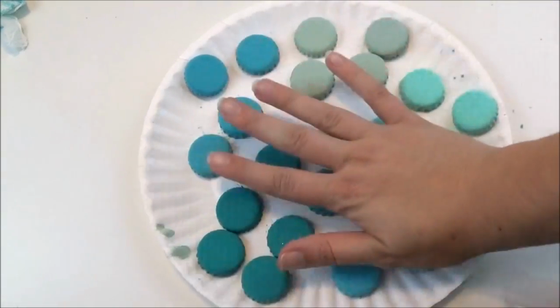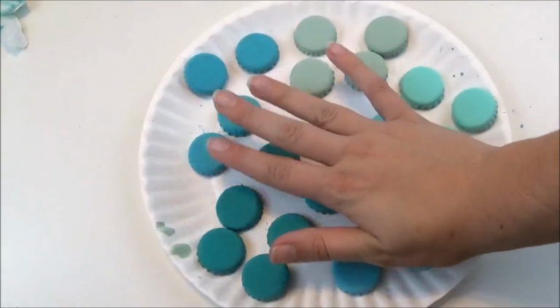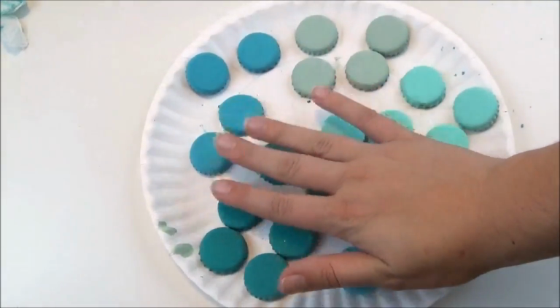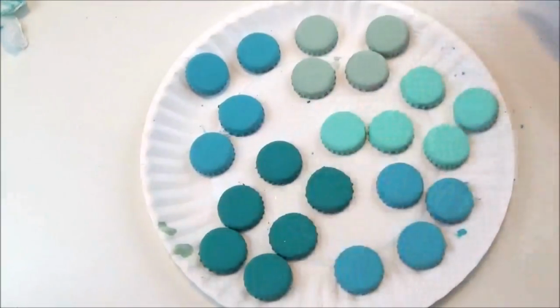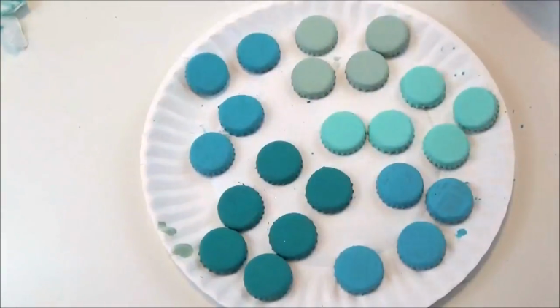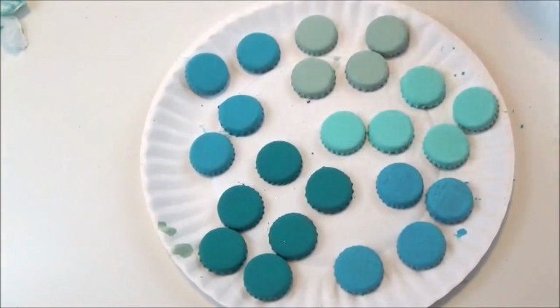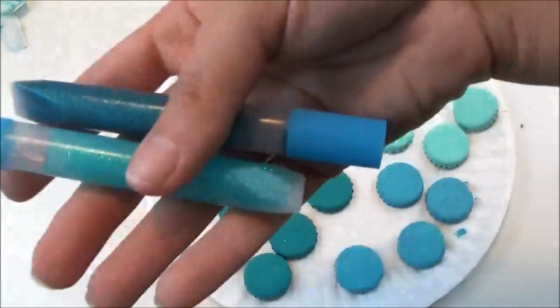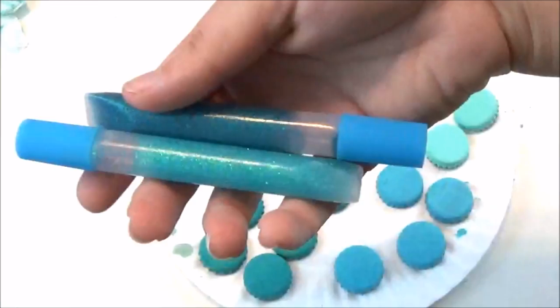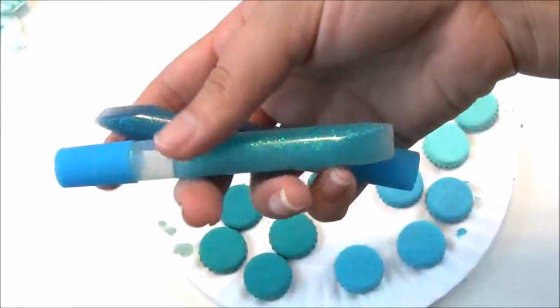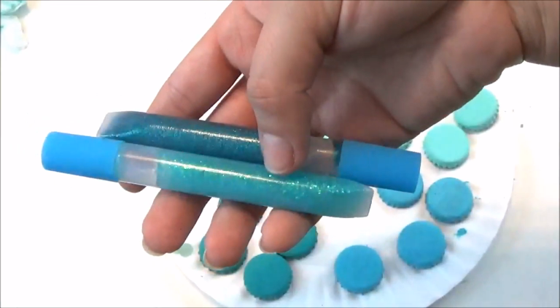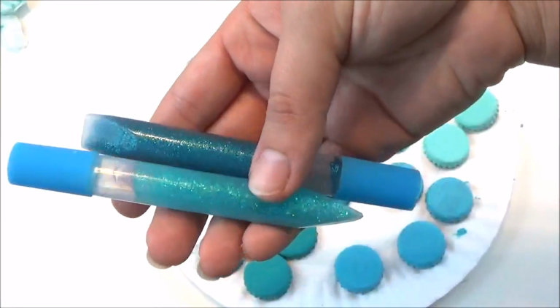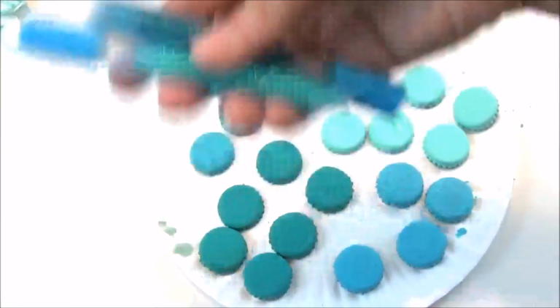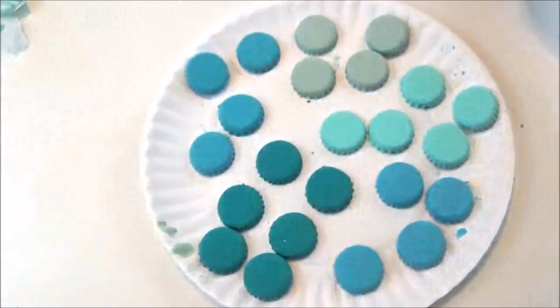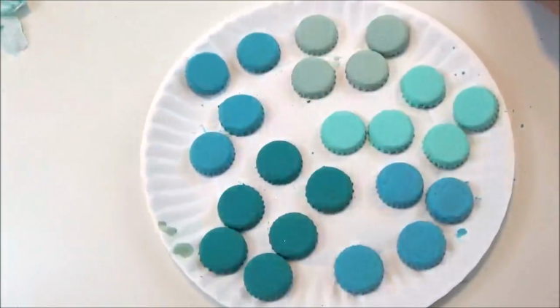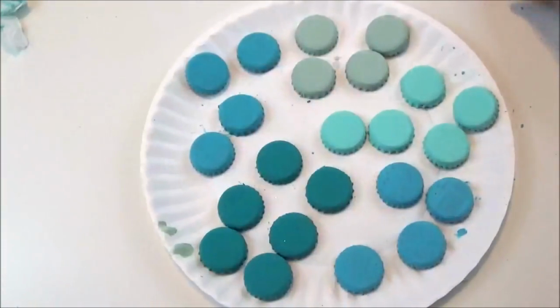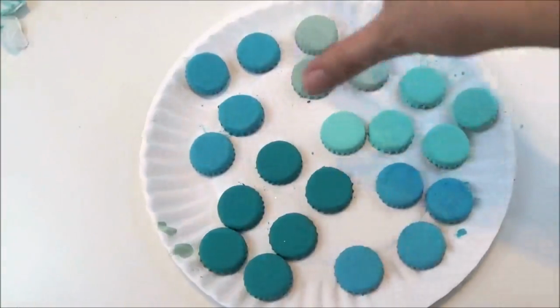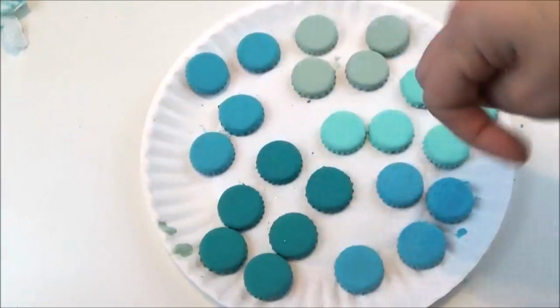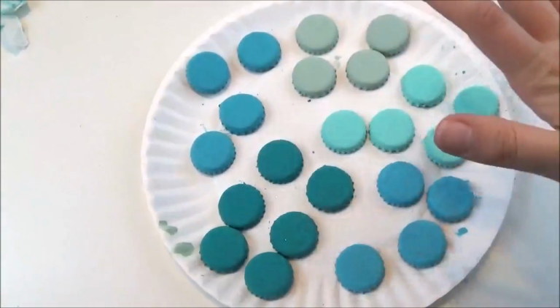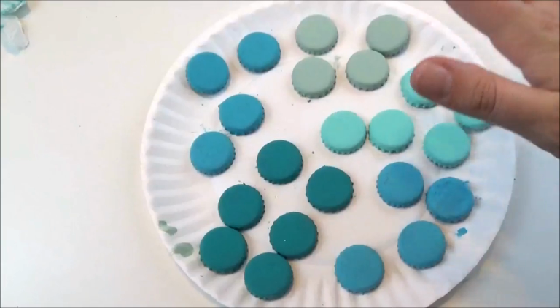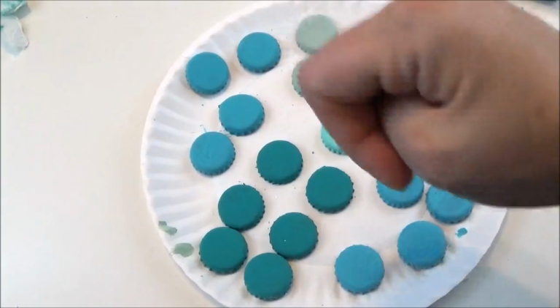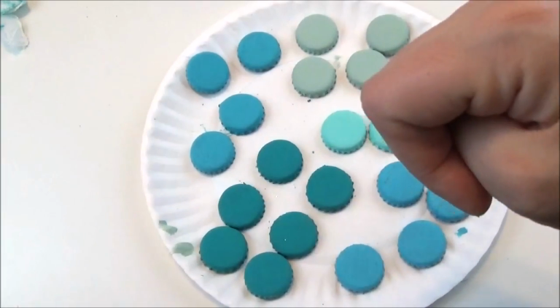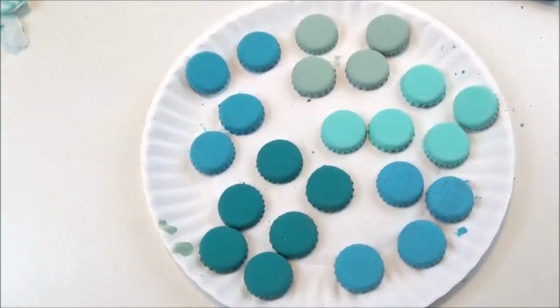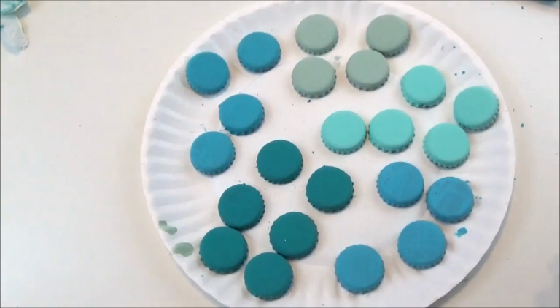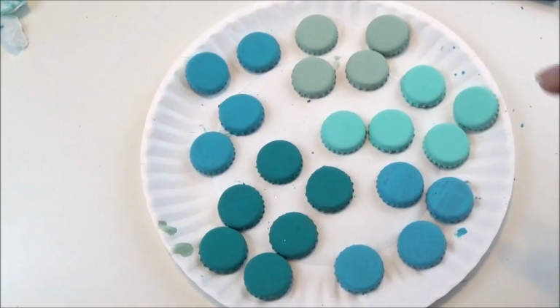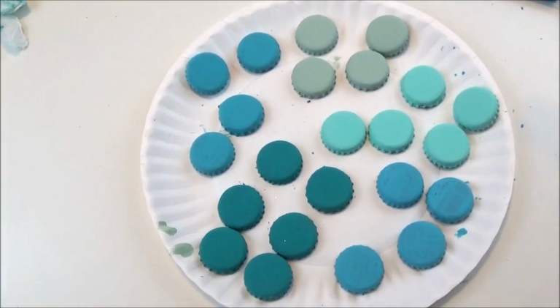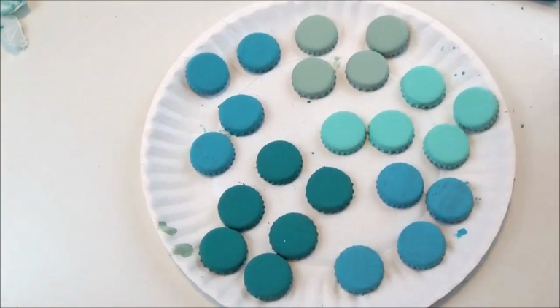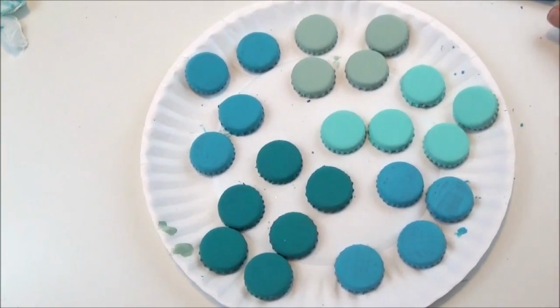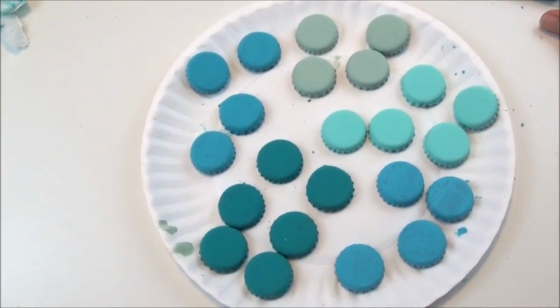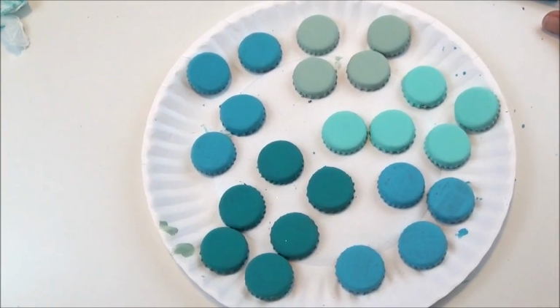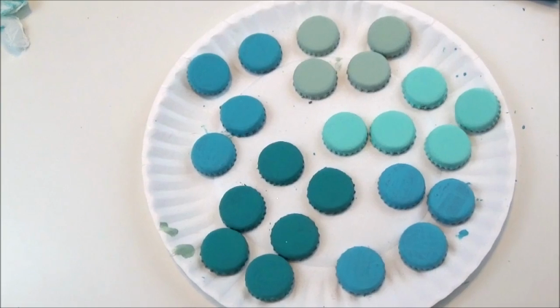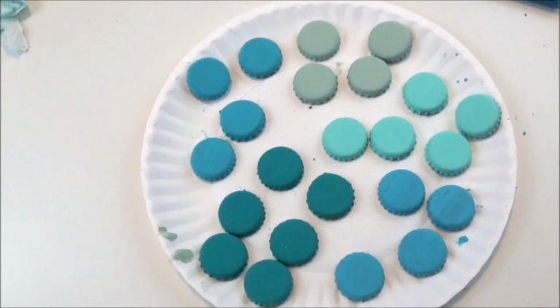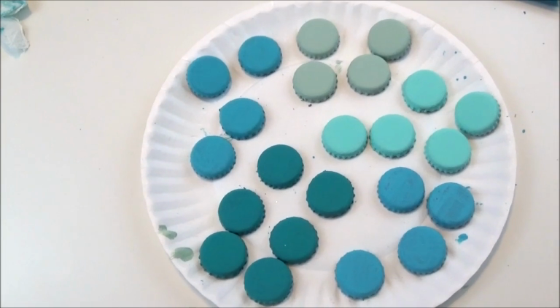Now that all of my bottle caps have dried, I'm going to take some glitter glue. I'm going to use this light blue and this dark blue. I'm going to put some glitter on just a few of the bottle caps so that you catch a little sparkle in the wind whenever the wind hits your chime.